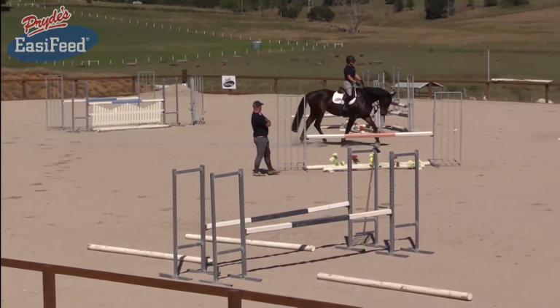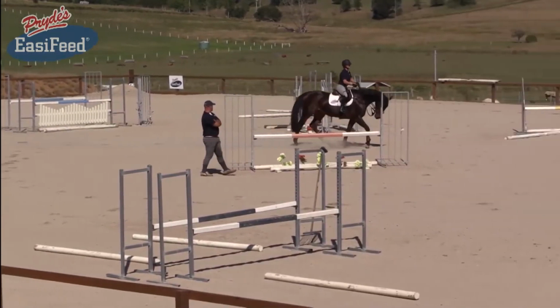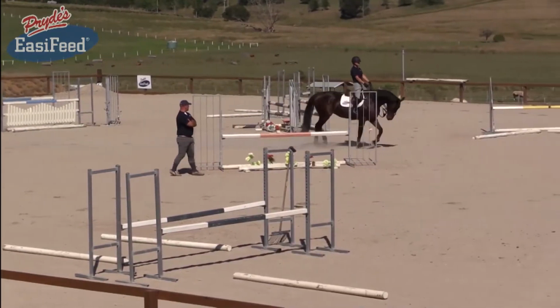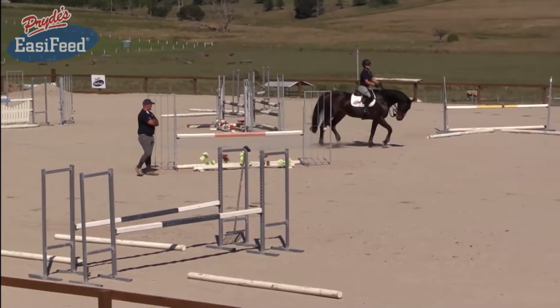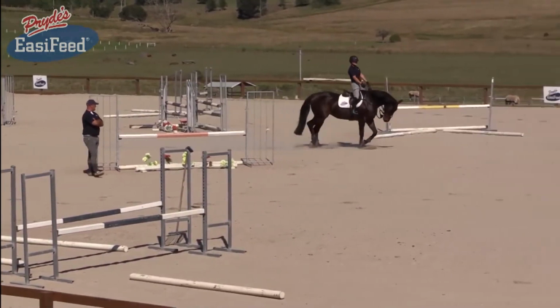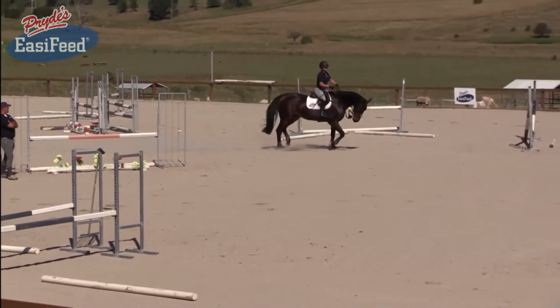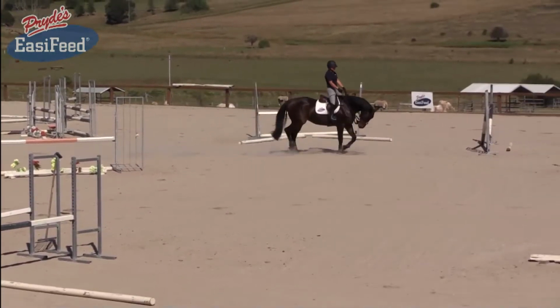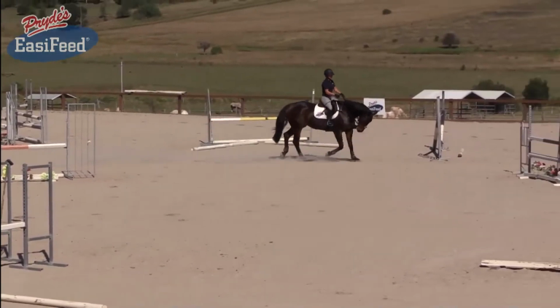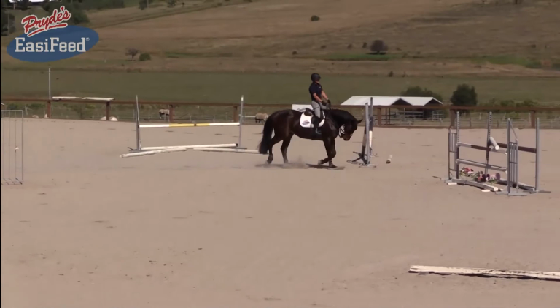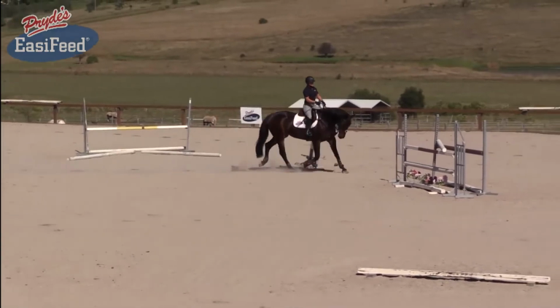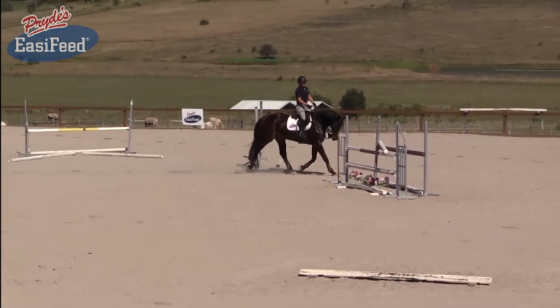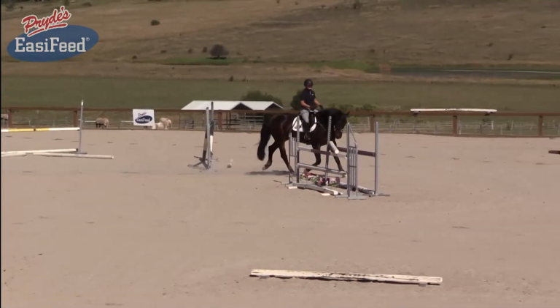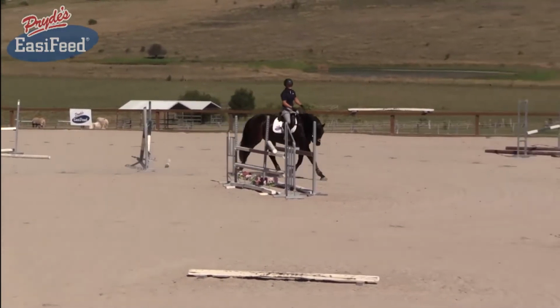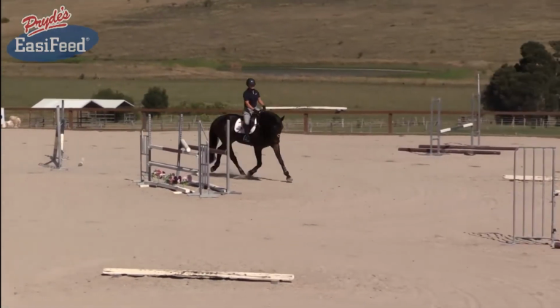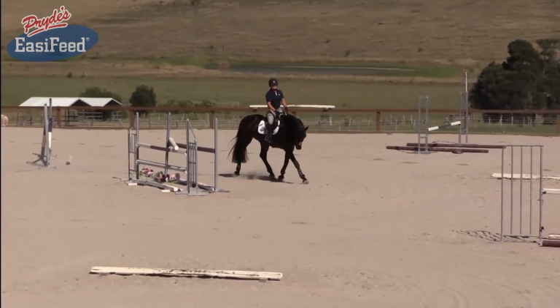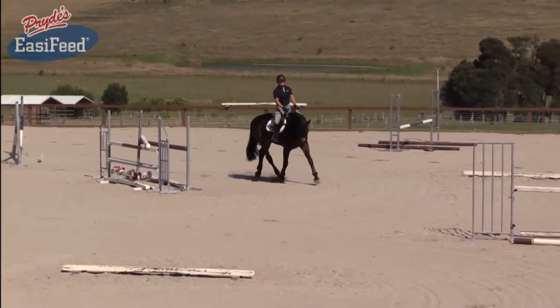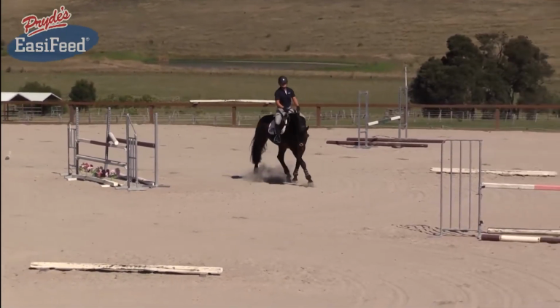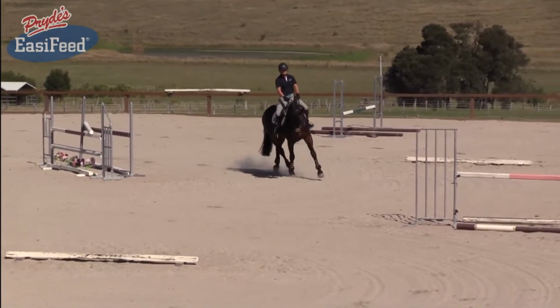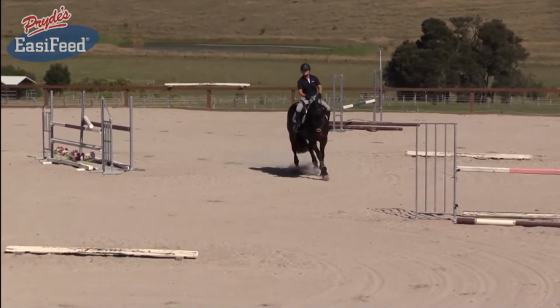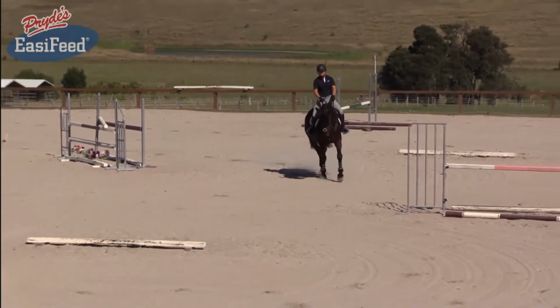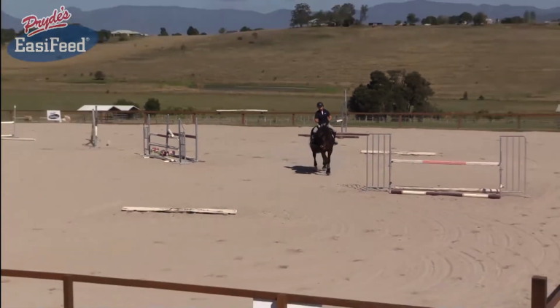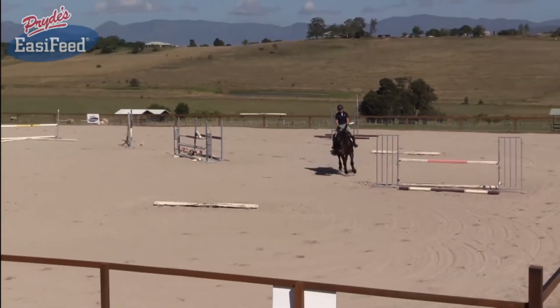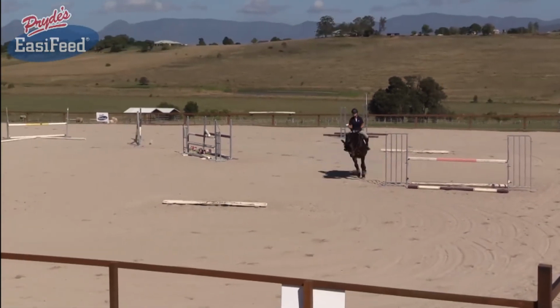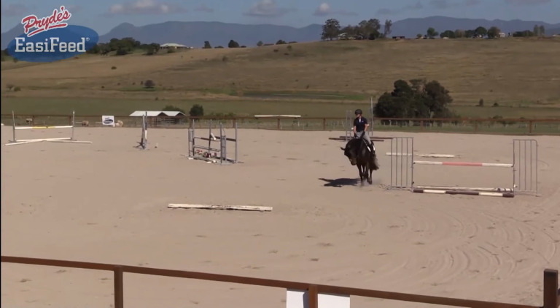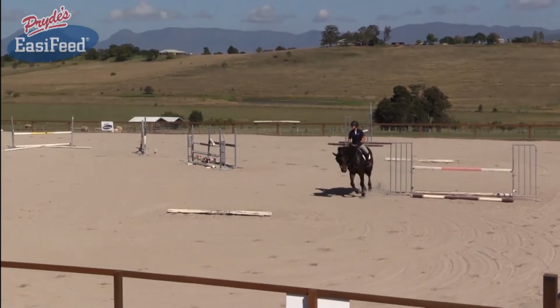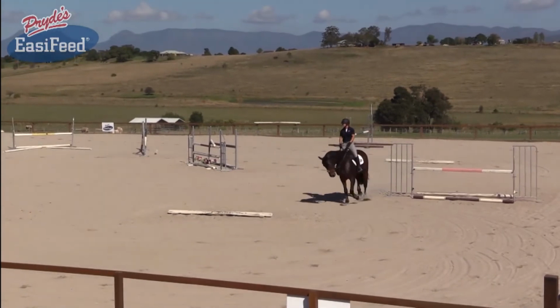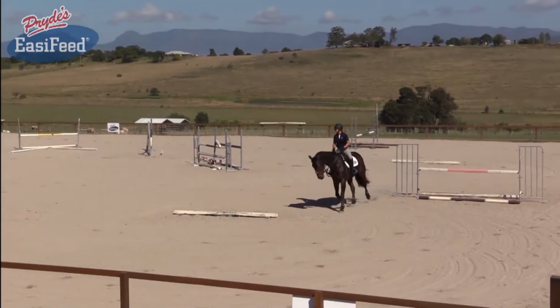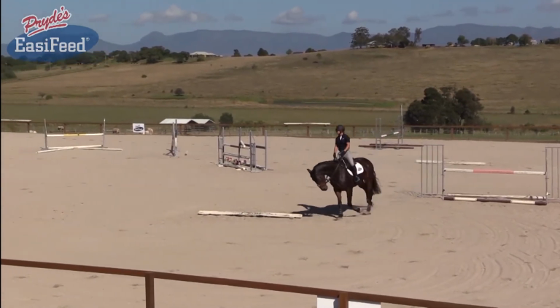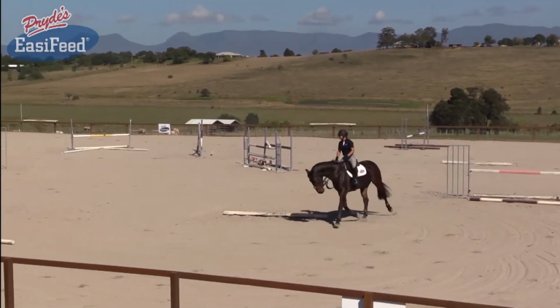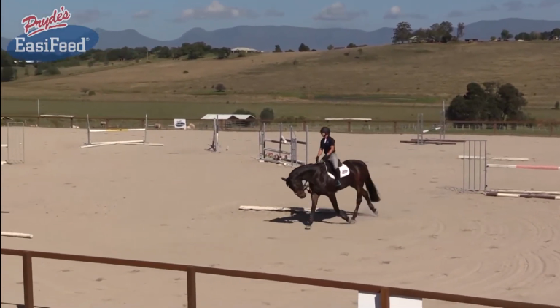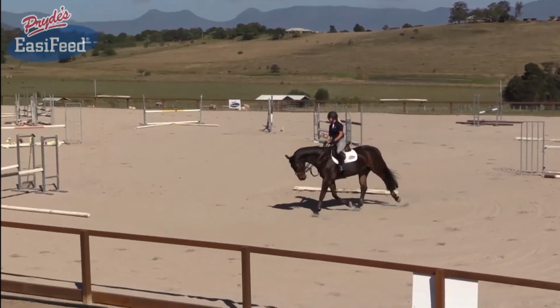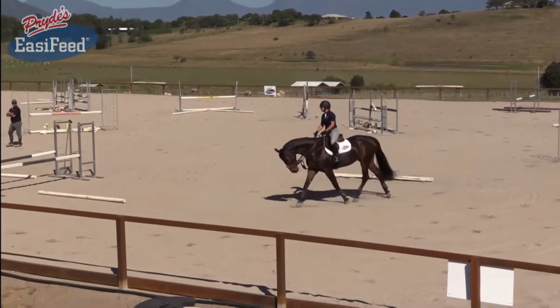Hayley has got to concentrate a lot on this mare in particular — keeping her nice and straight and keeping her smooth. So today we're going to be working on straight lines and getting the mare nice and soft over the fences.